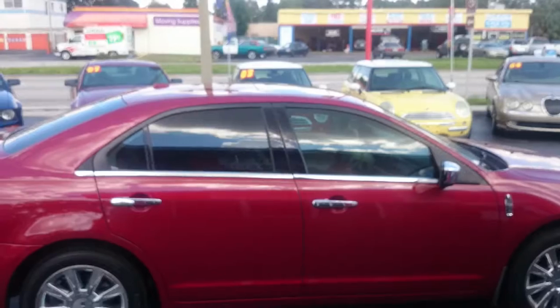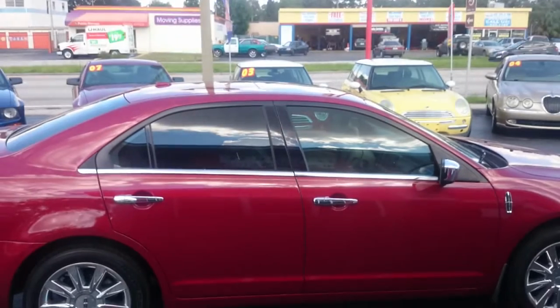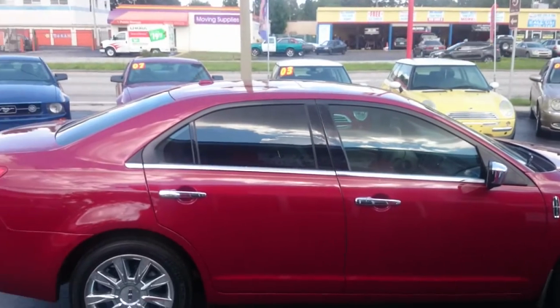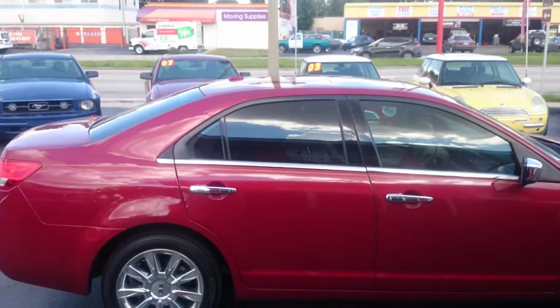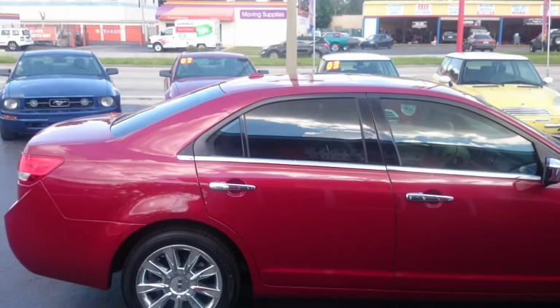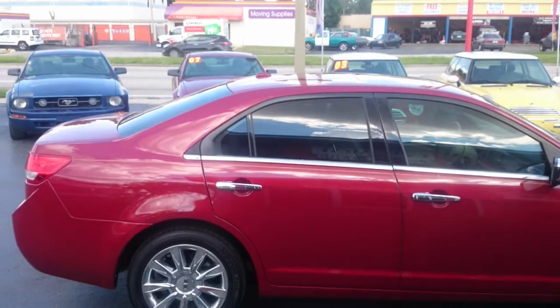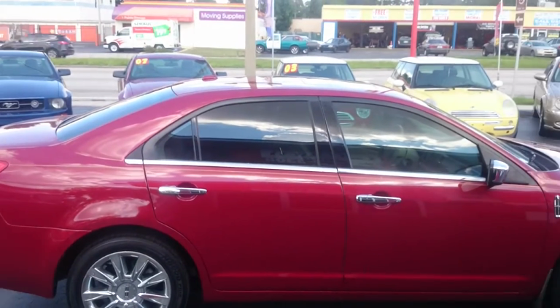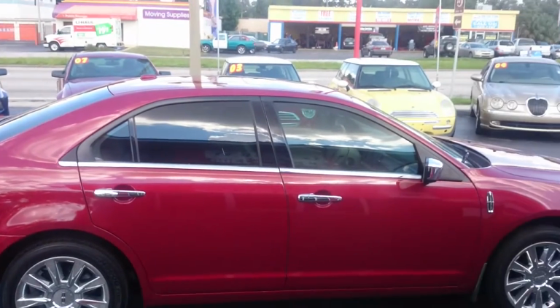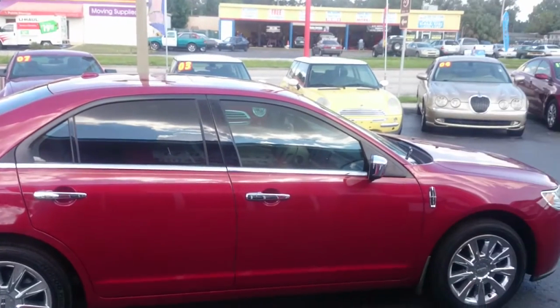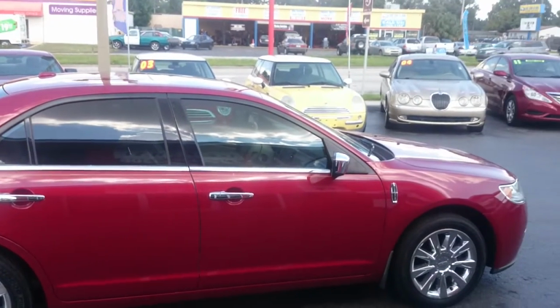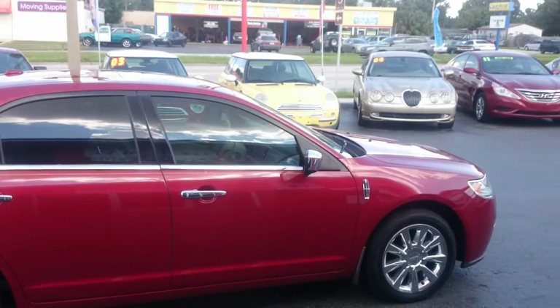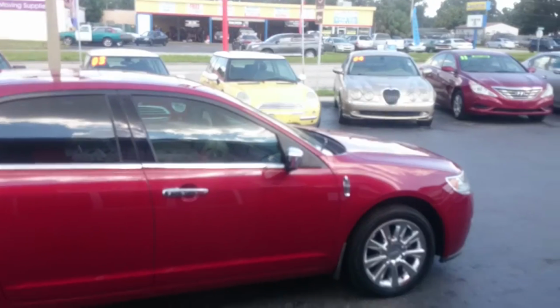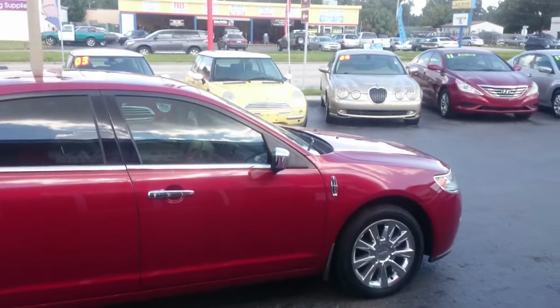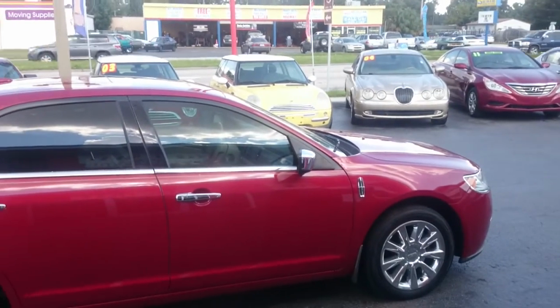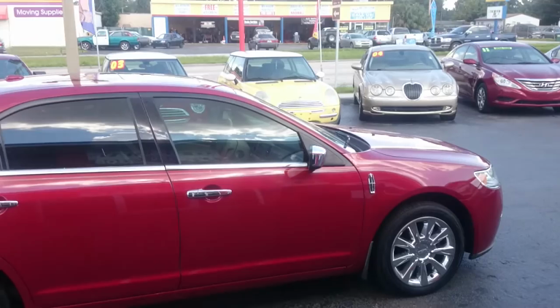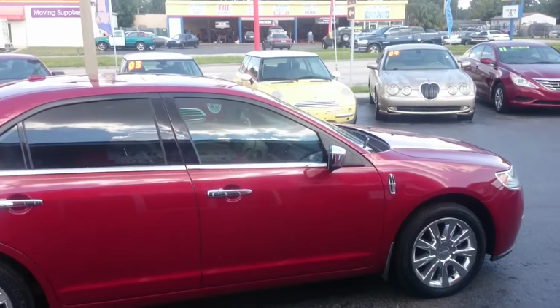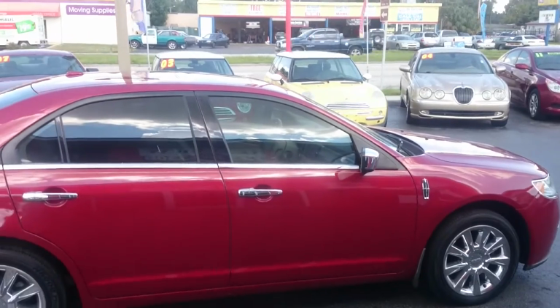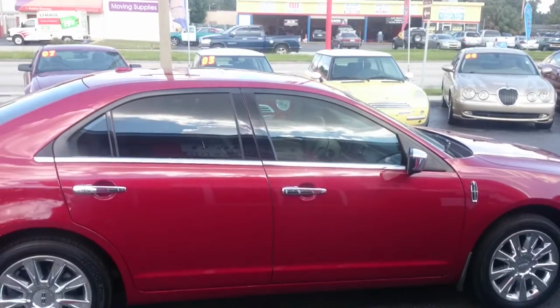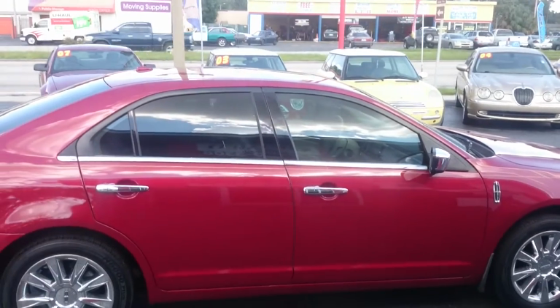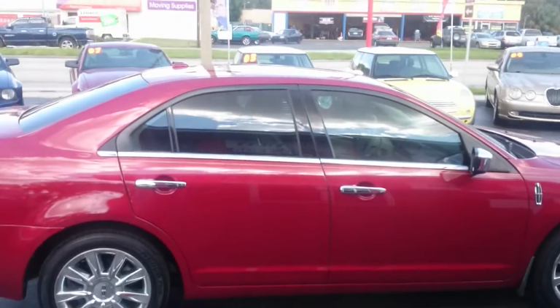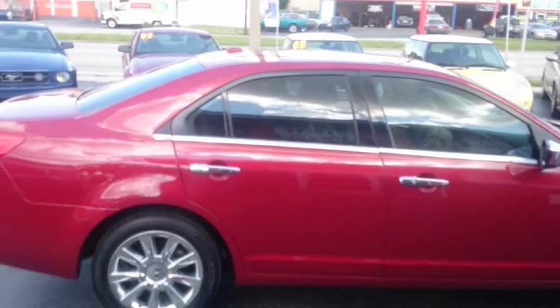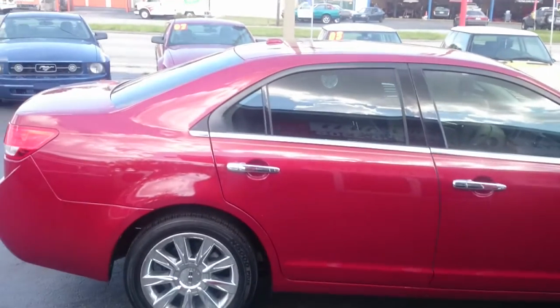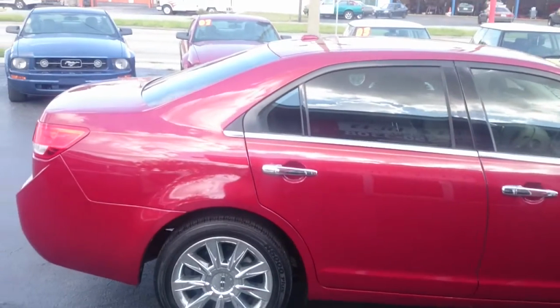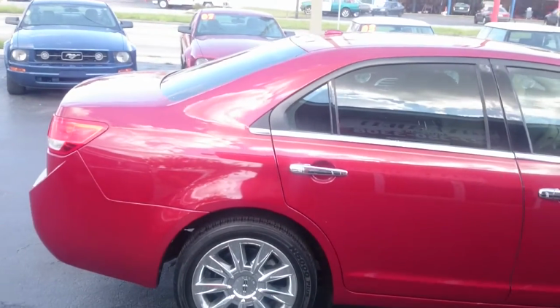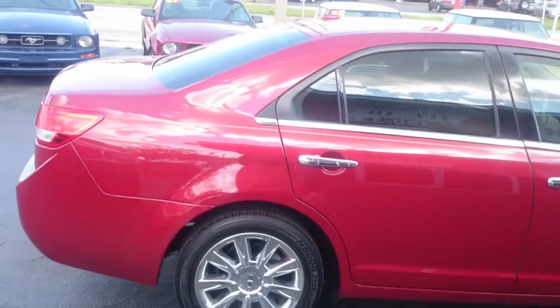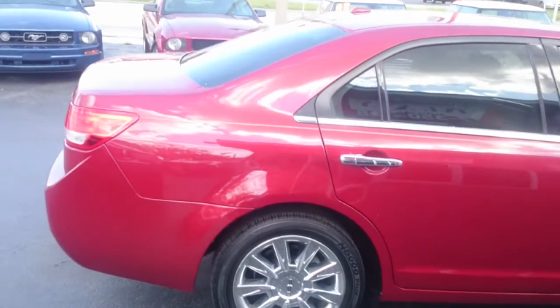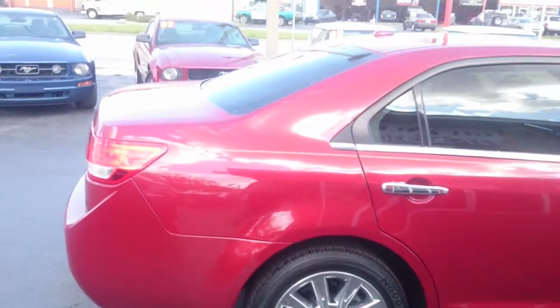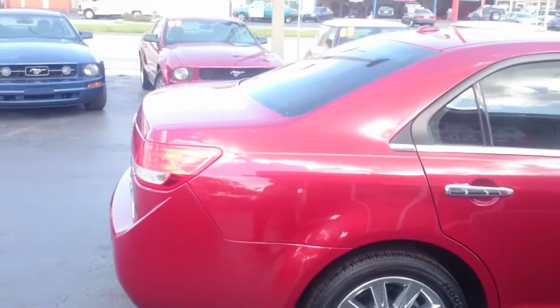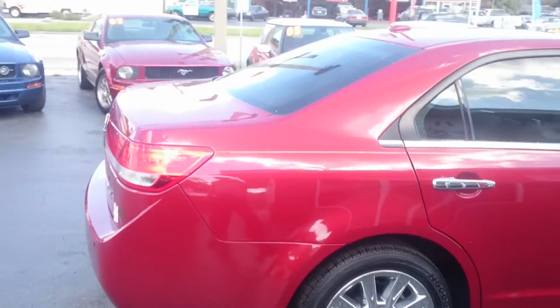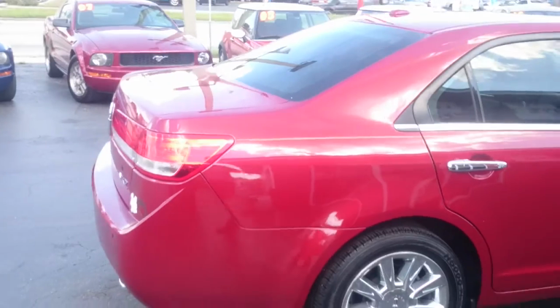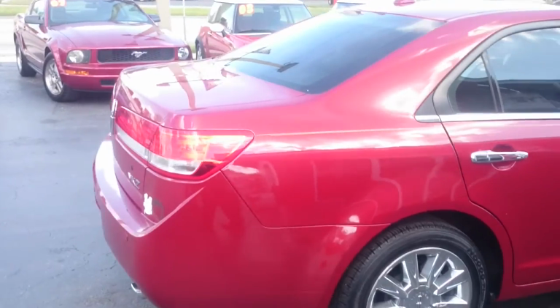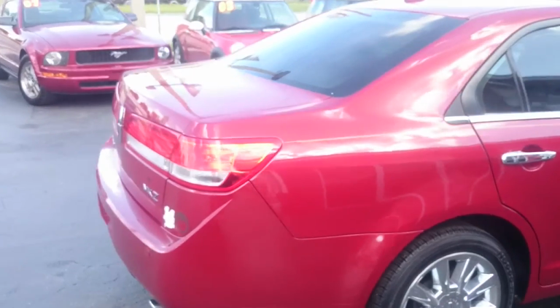Hey folks, this is Brett here at Giveaway Auto Sales. Here we have a 2010 Lincoln MKZ in a nice brilliant matchstick red. Let's have a little walk around it.